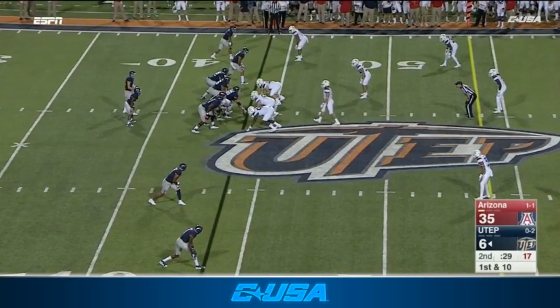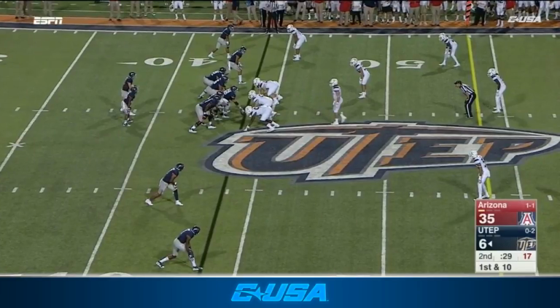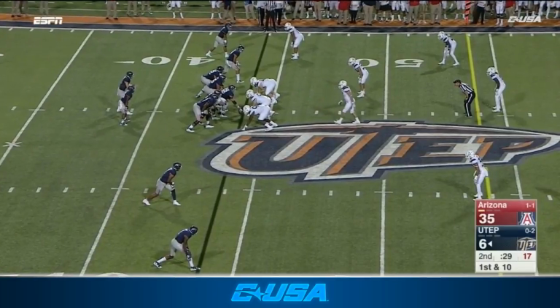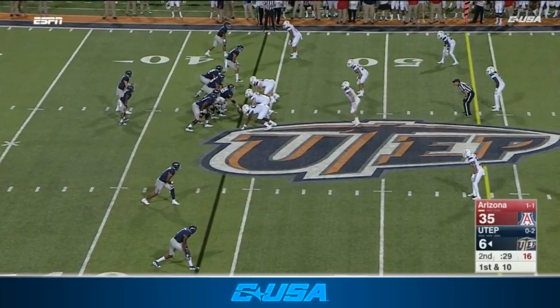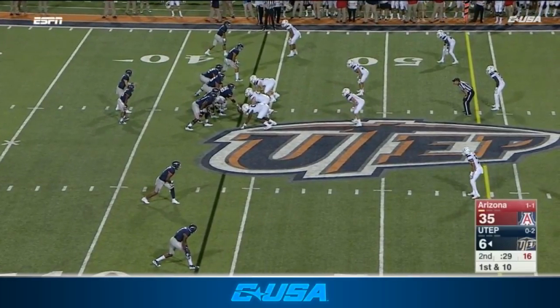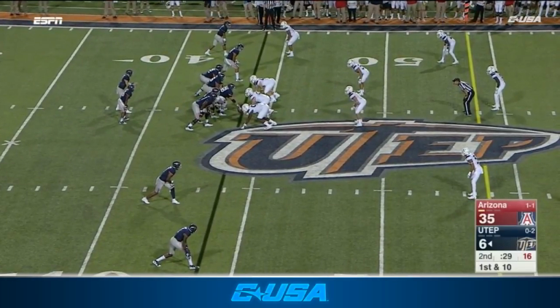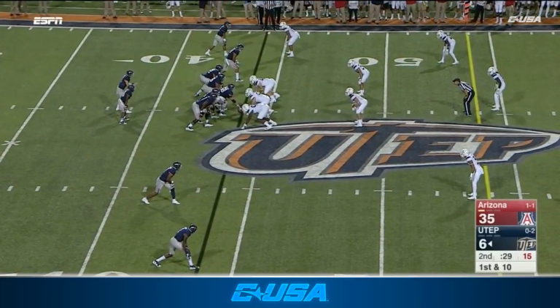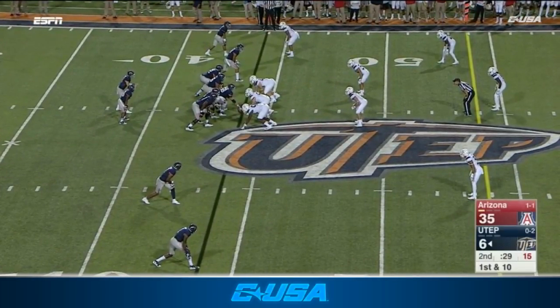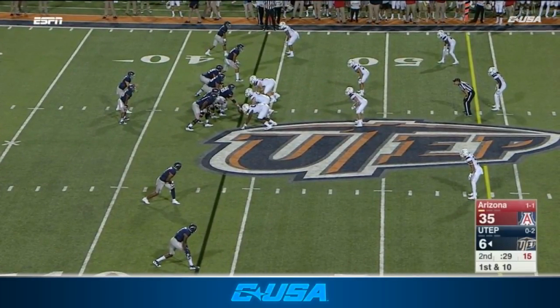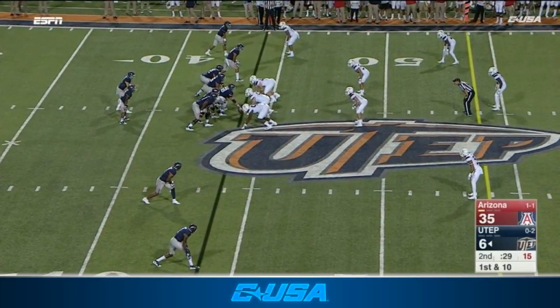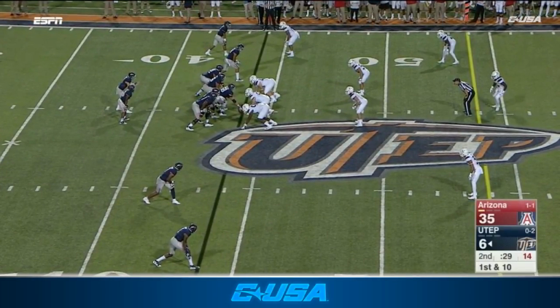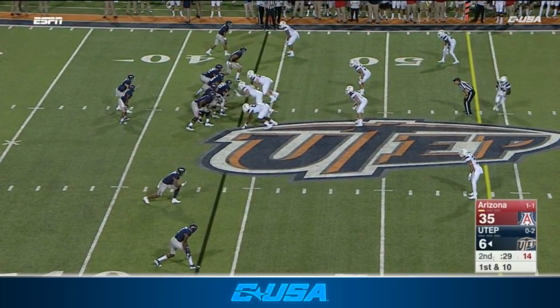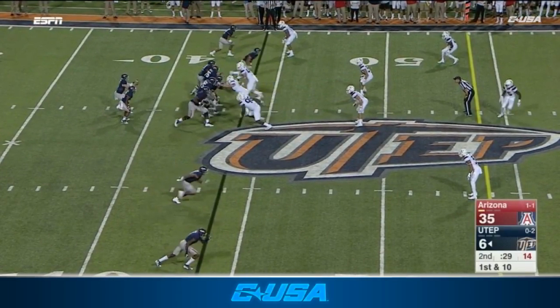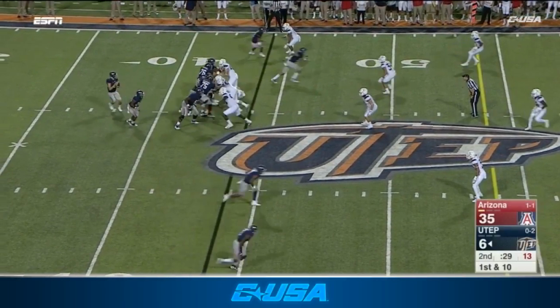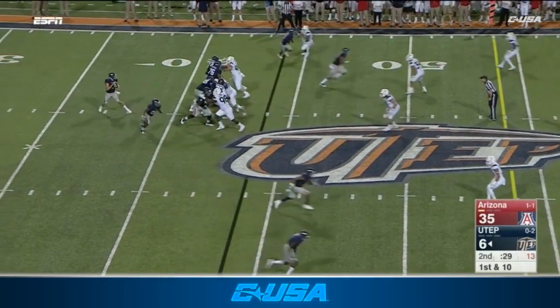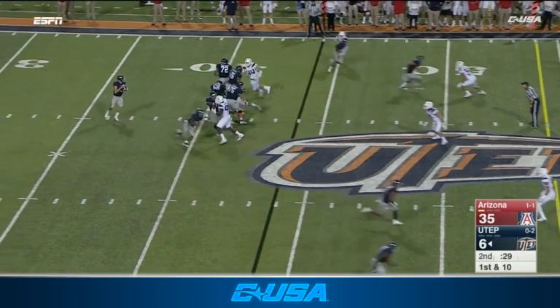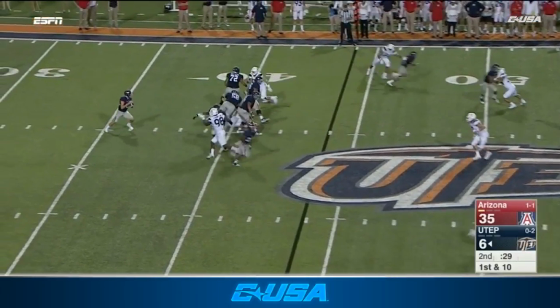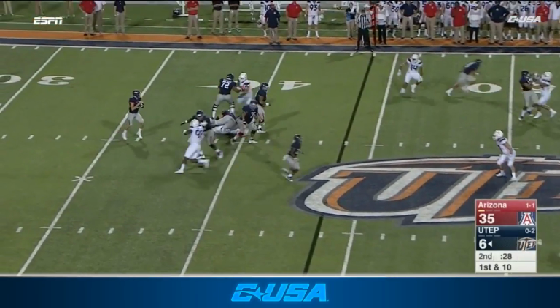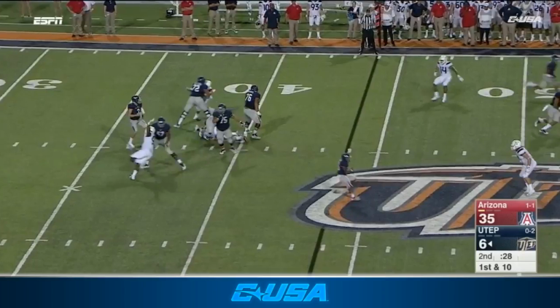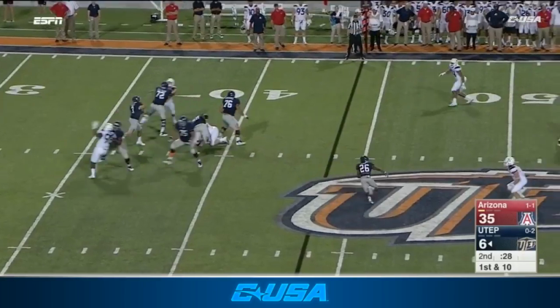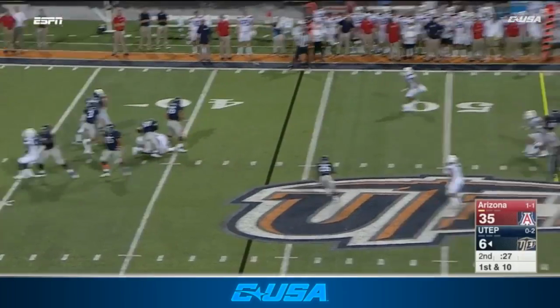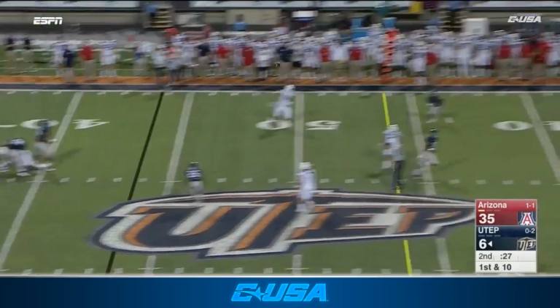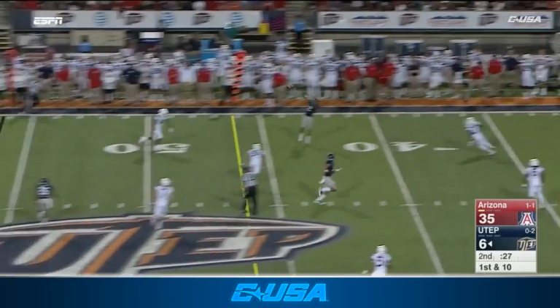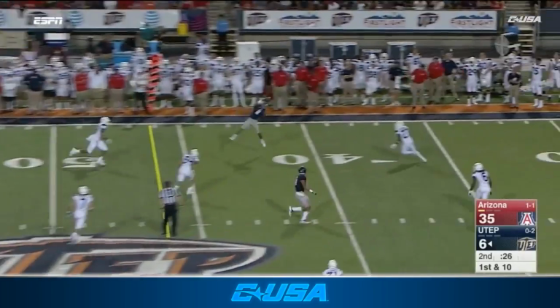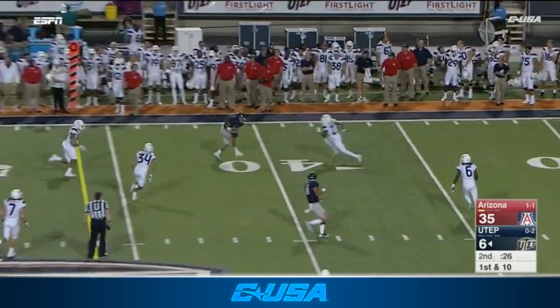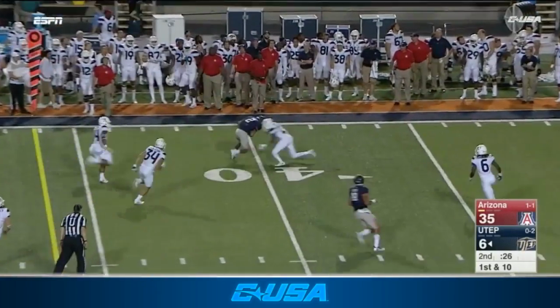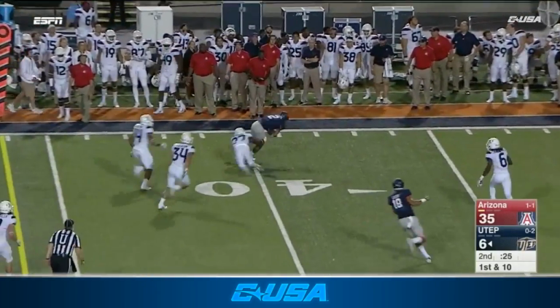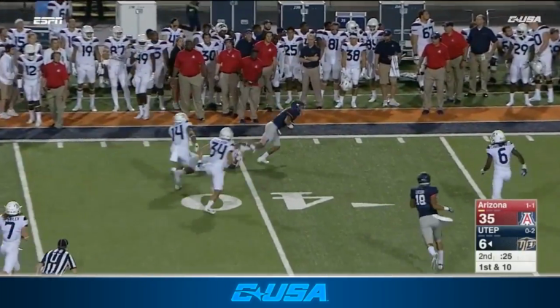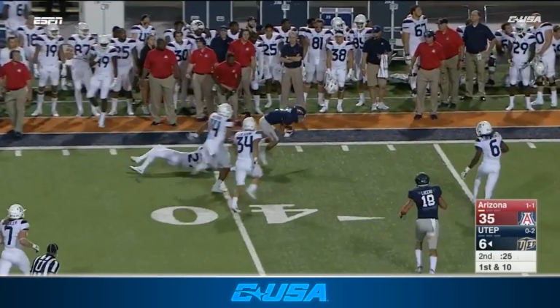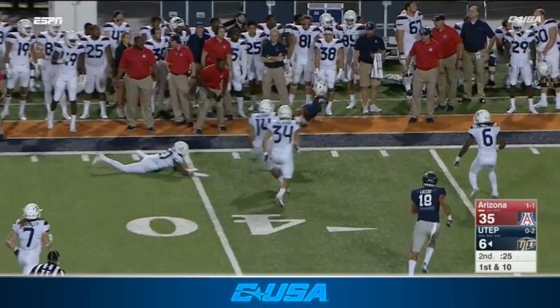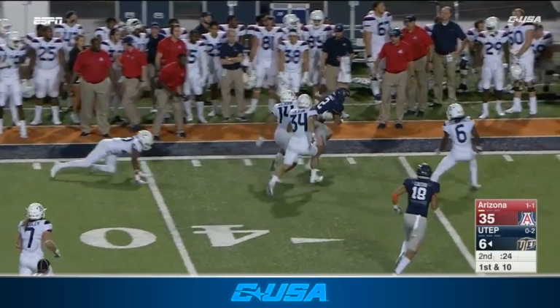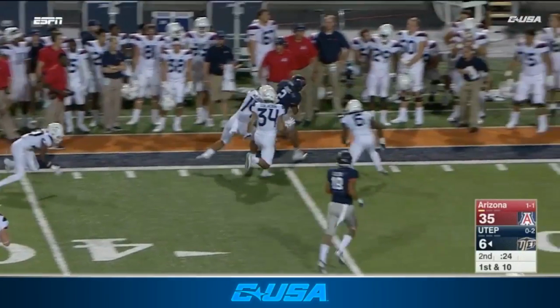After a follow-up Heisman talk to start the season with two straight games of 300 yards passing and 100 yards rushing, against that defense, it doesn't get much better in college football.